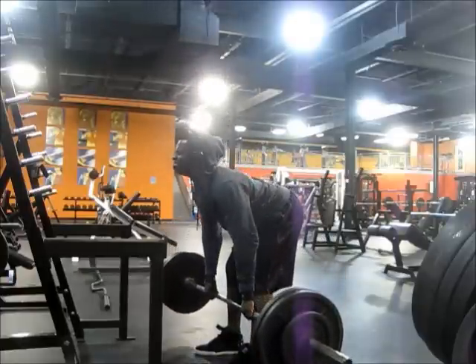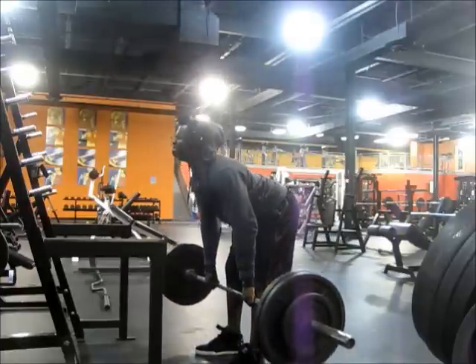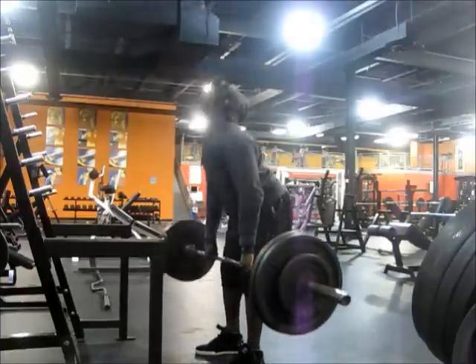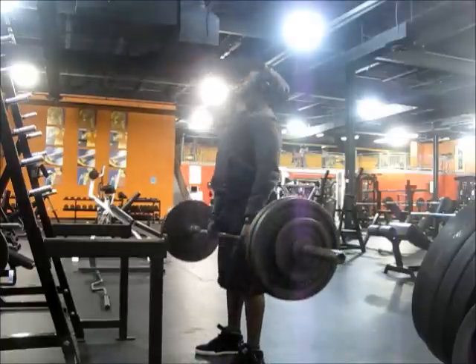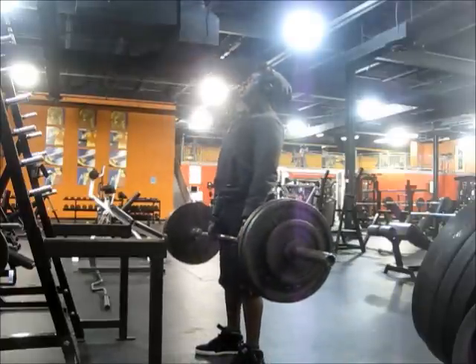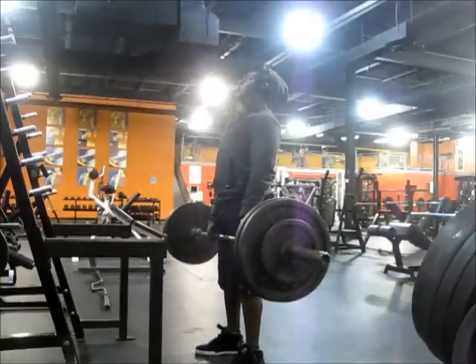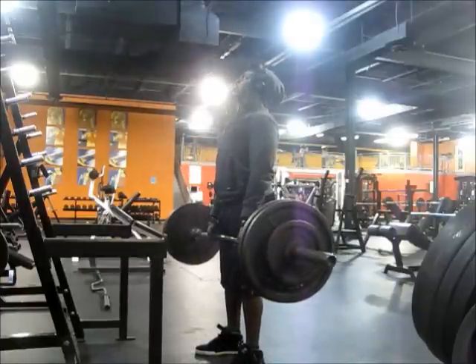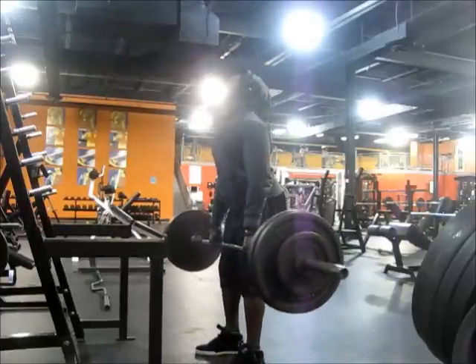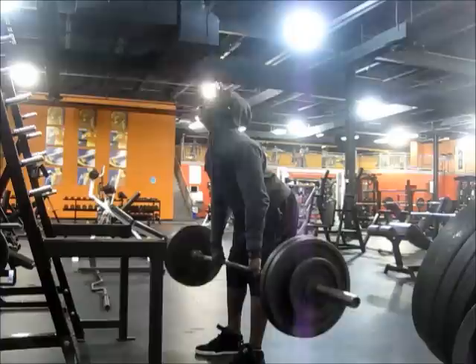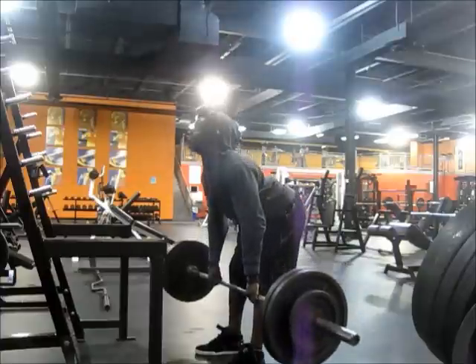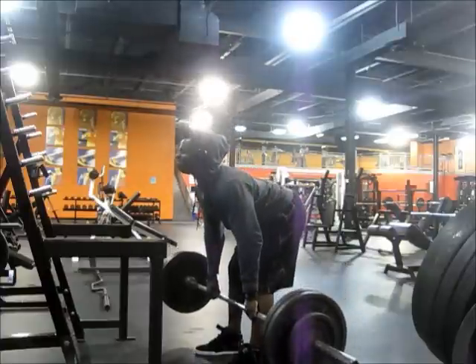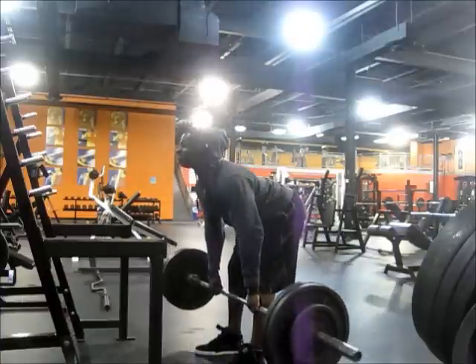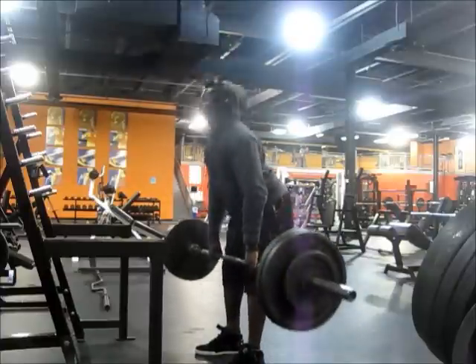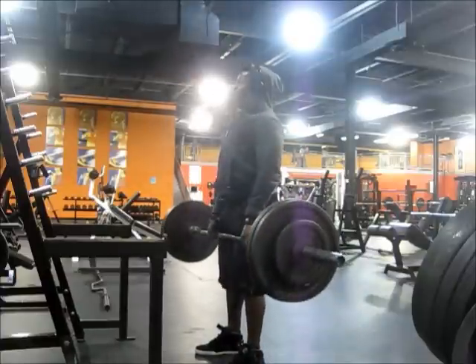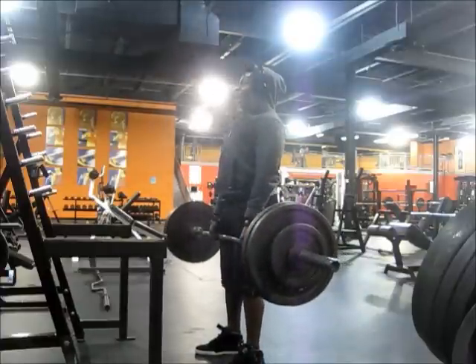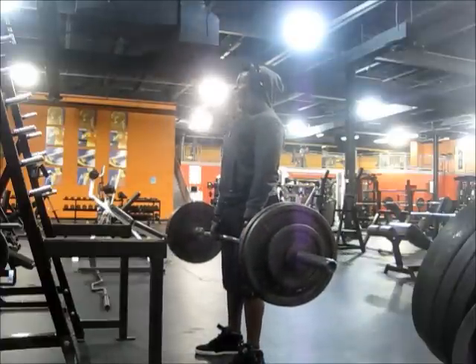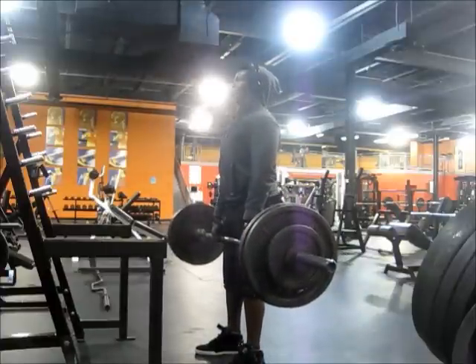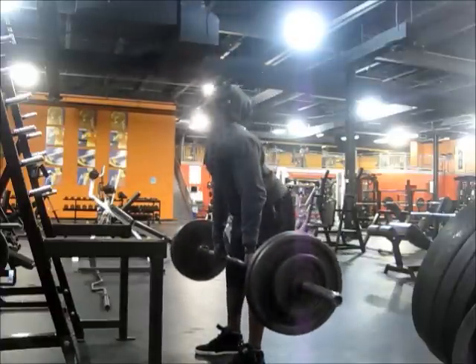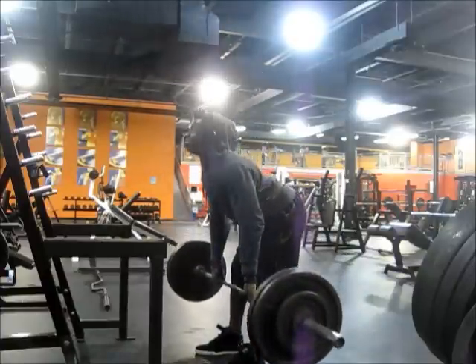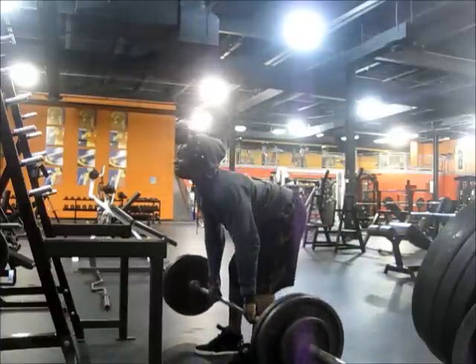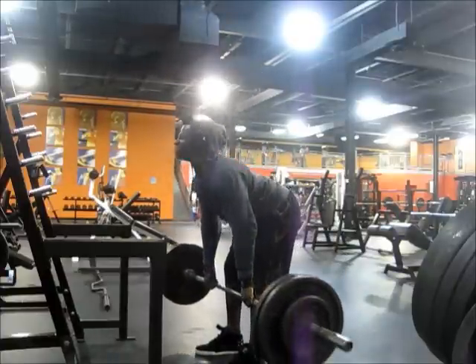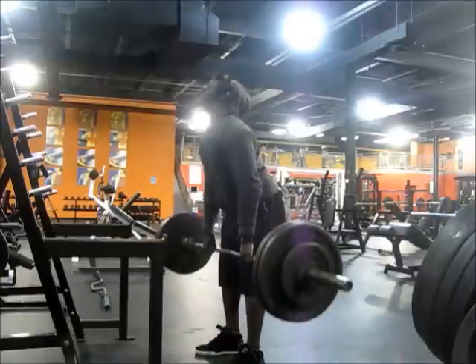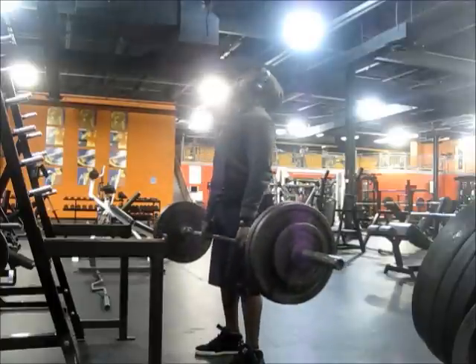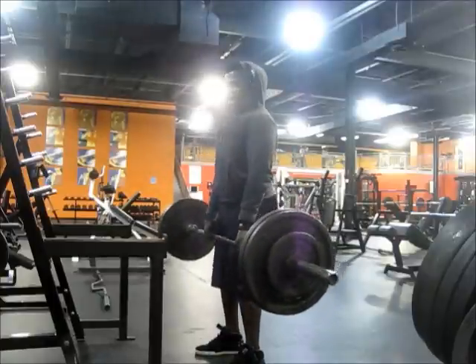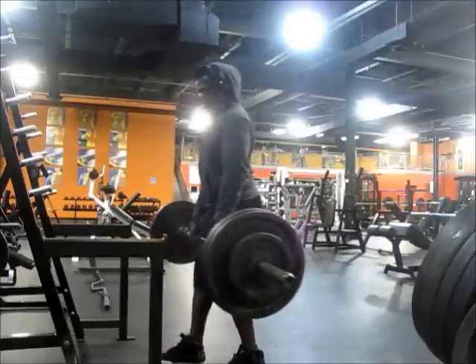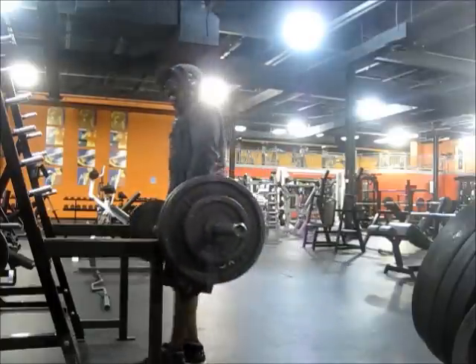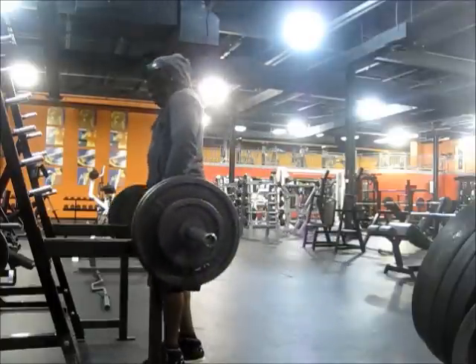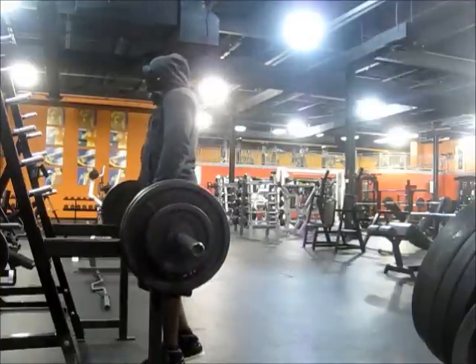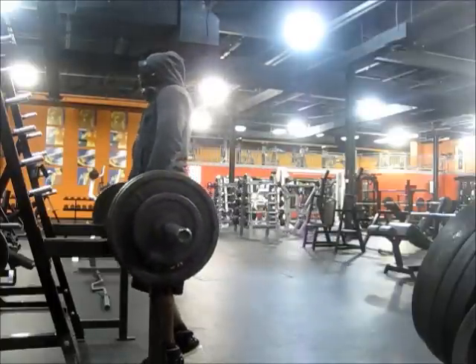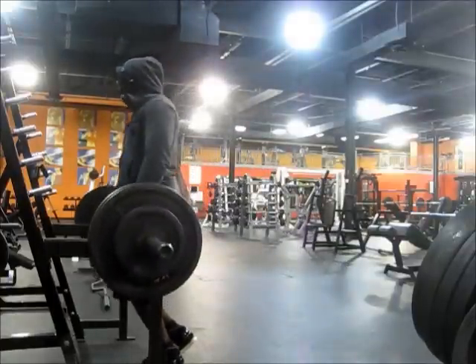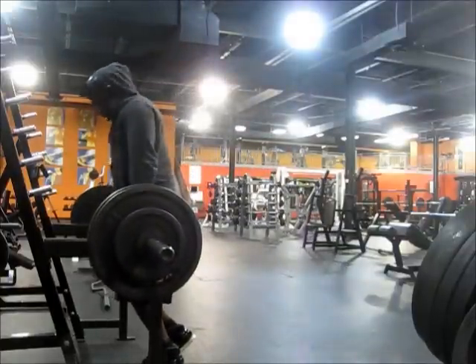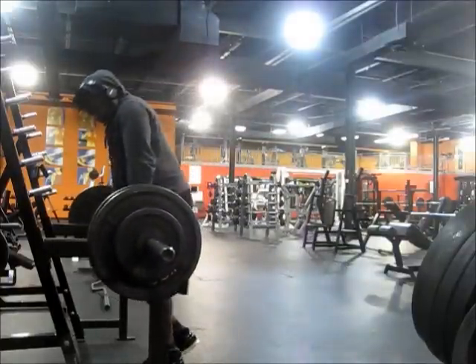So I did three exercises for quads, two for hamstrings. I'm trying to just get in and get out — I was trying to do a 45-minute workout, but it ended up being over an hour because it was my first time back in this gym, so I had to get familiar with the machines and everything.